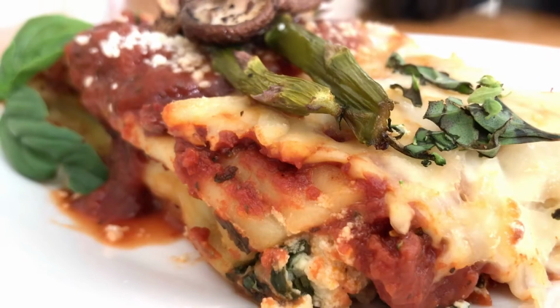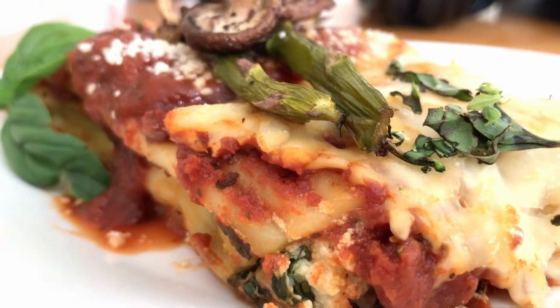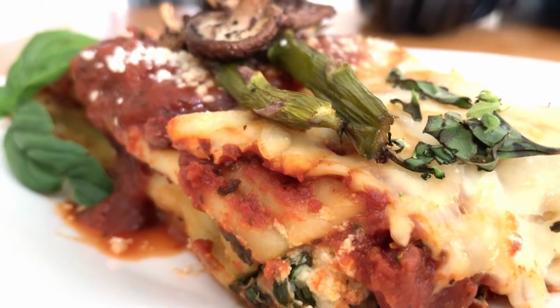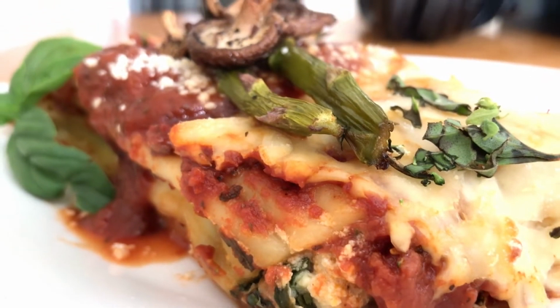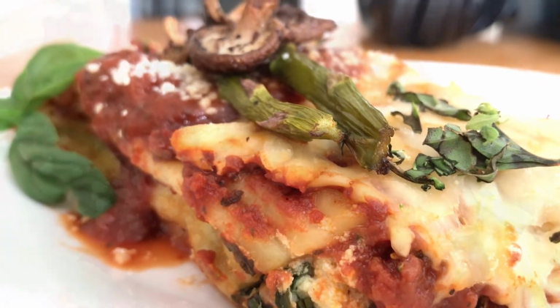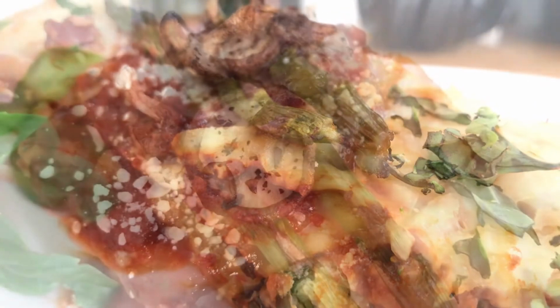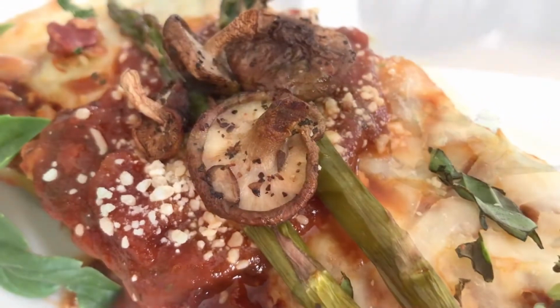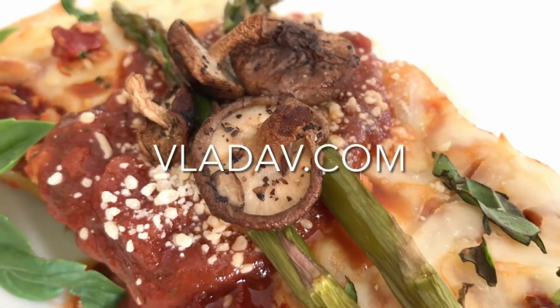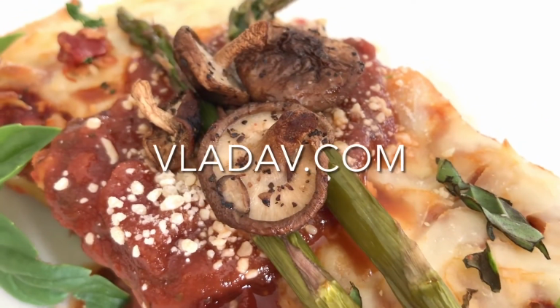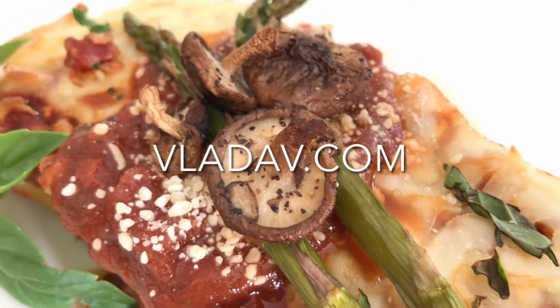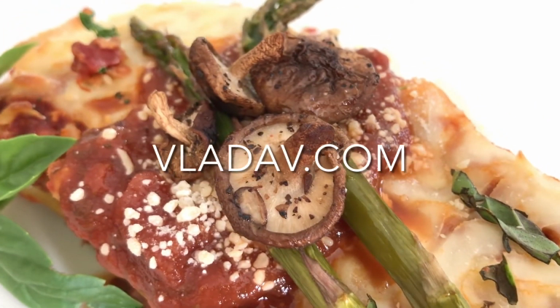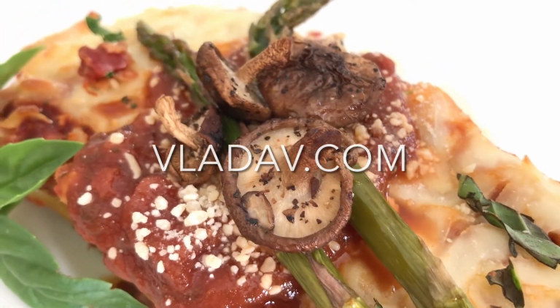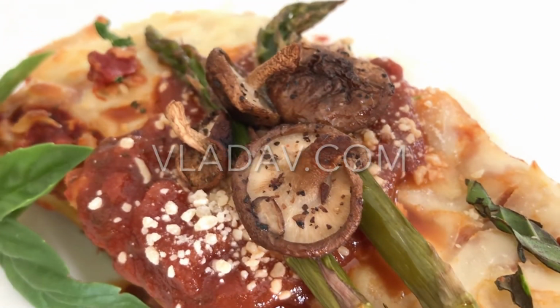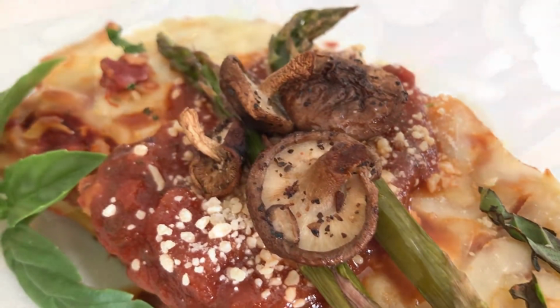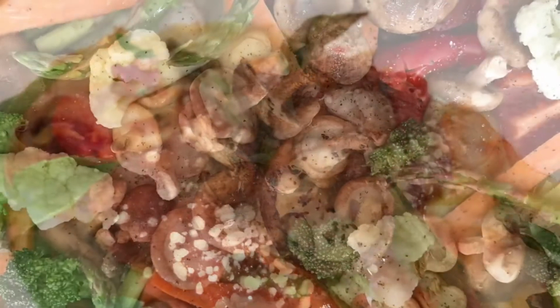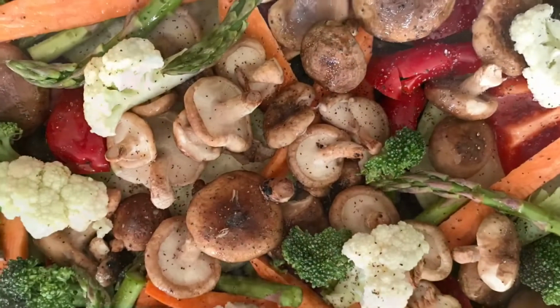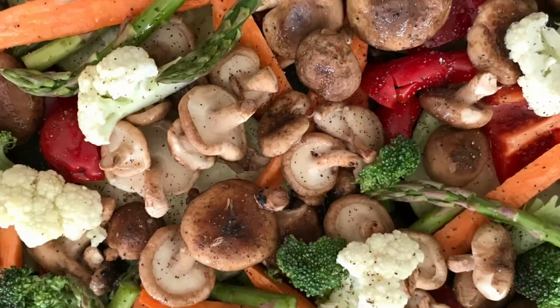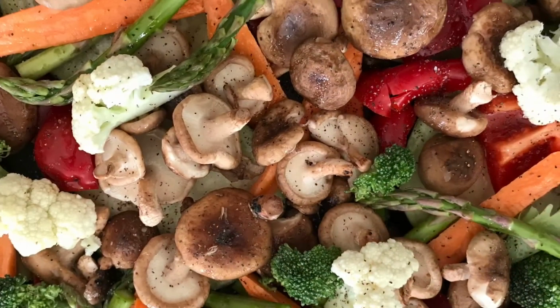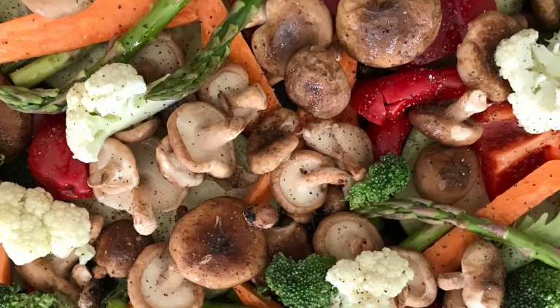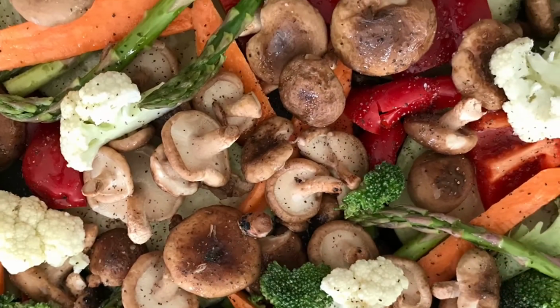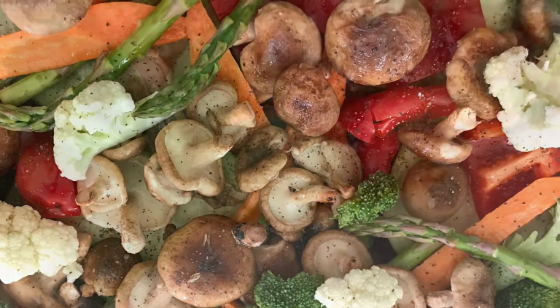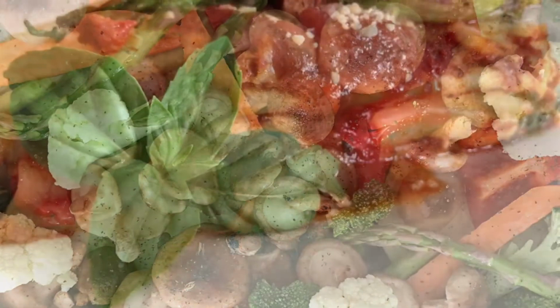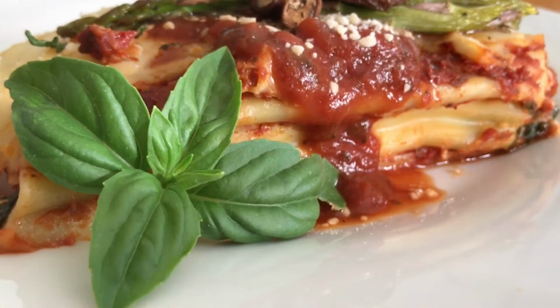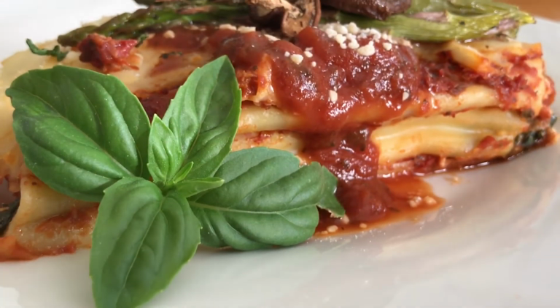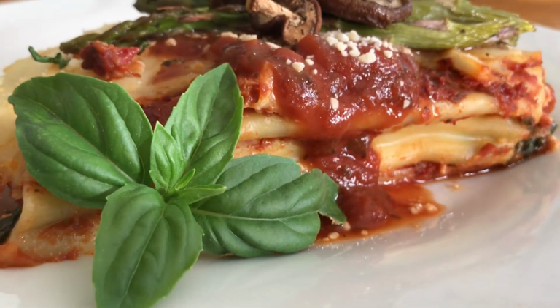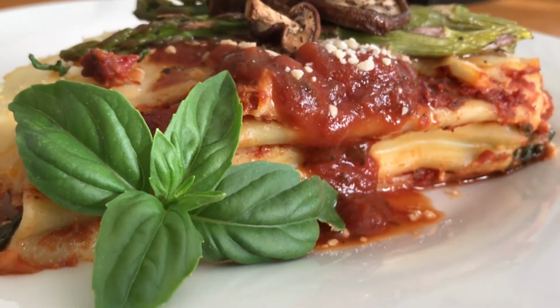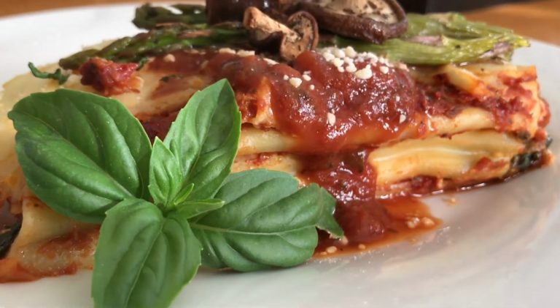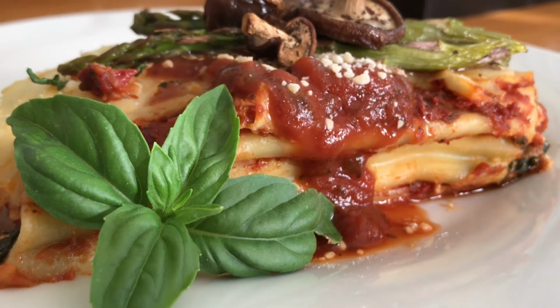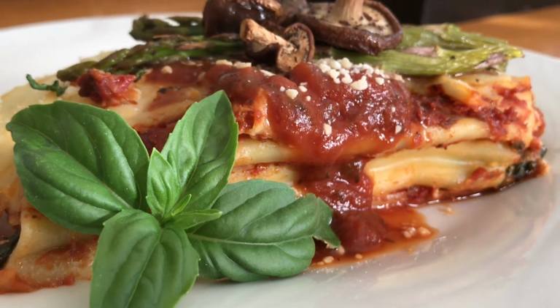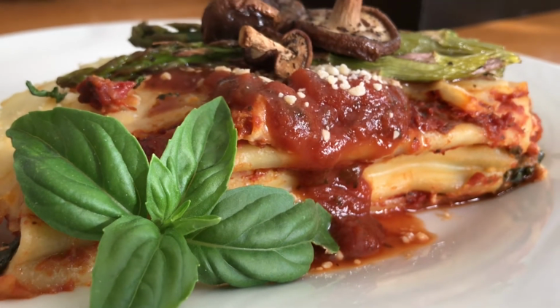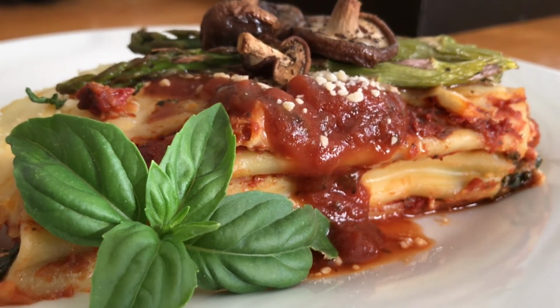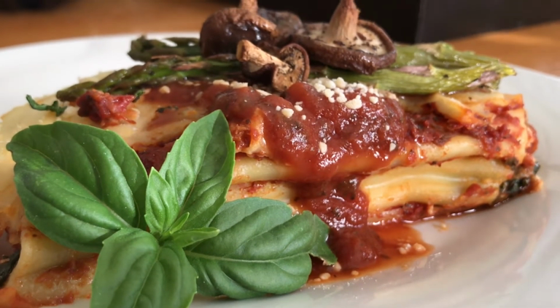Bake it at 350 for about 30 to 40 minutes, or until the pasta is nice and soft. Serve it with a side of roasted vegetables or salad and you have yourself one delicious meal.